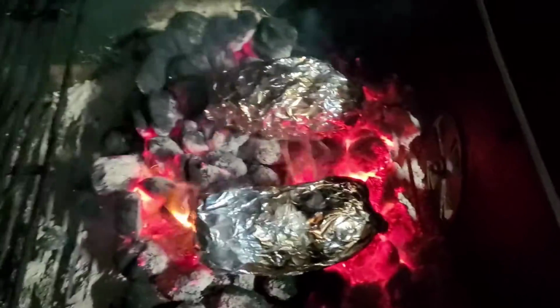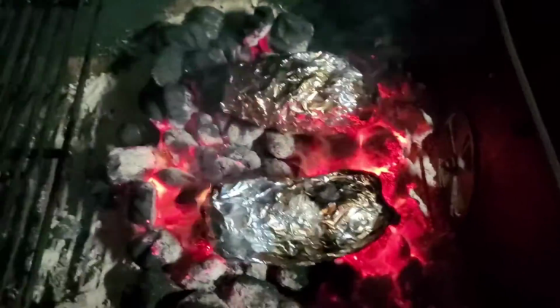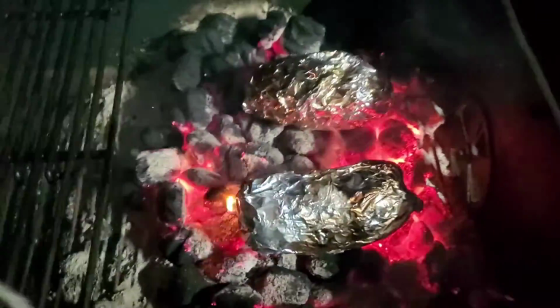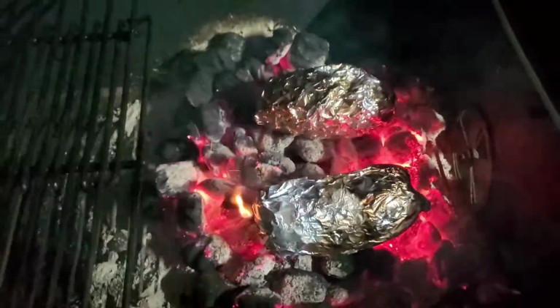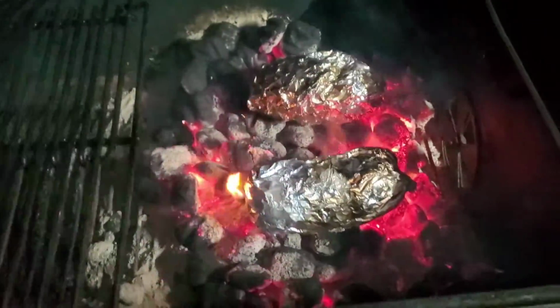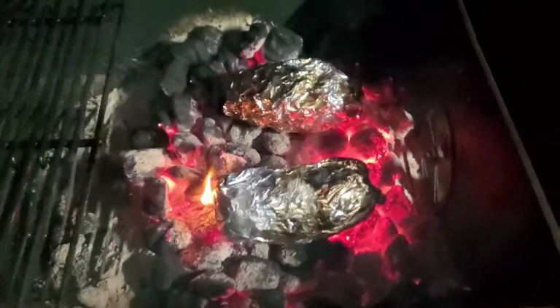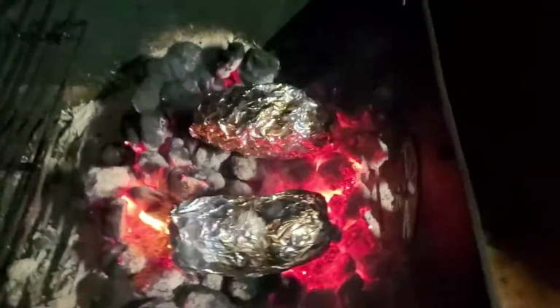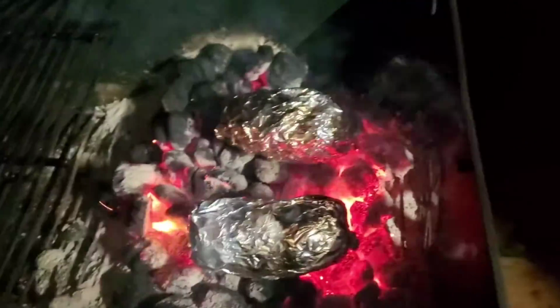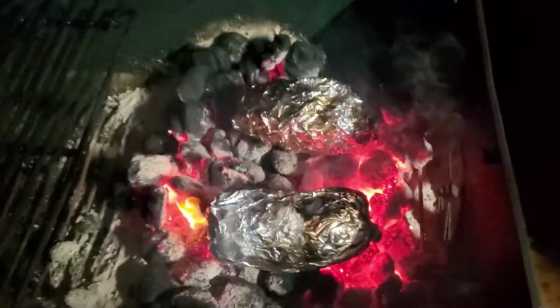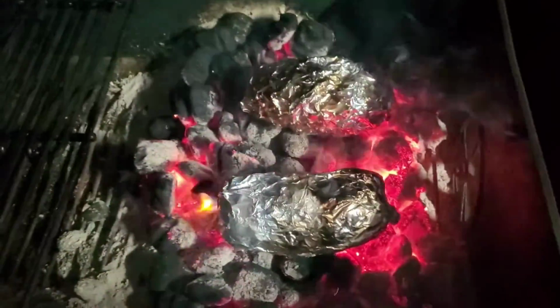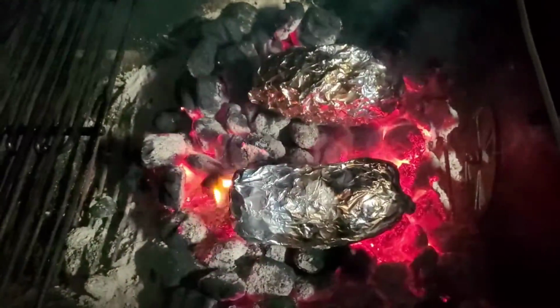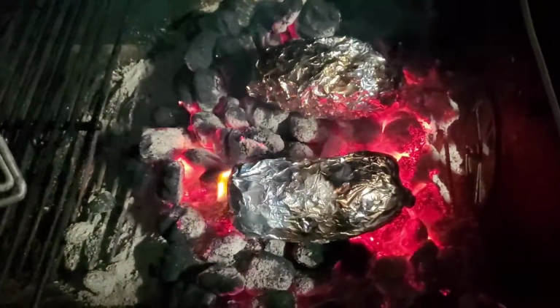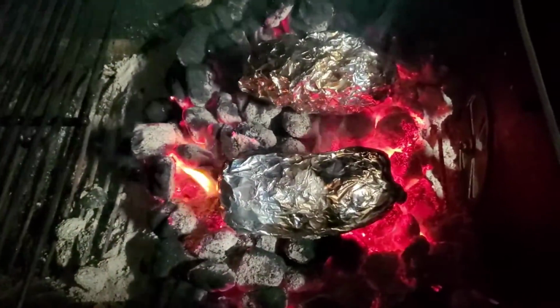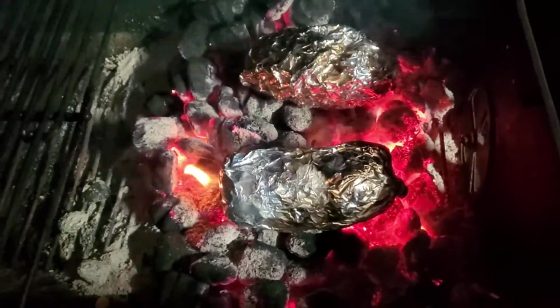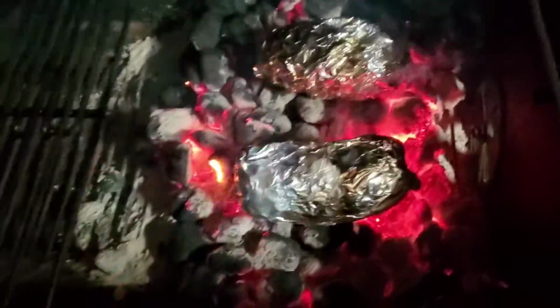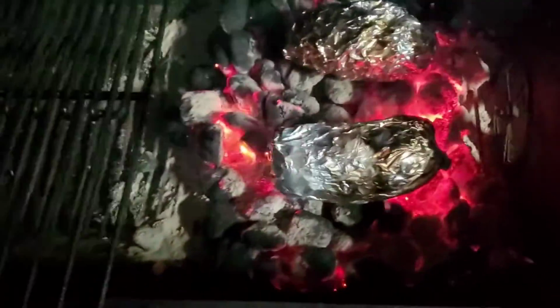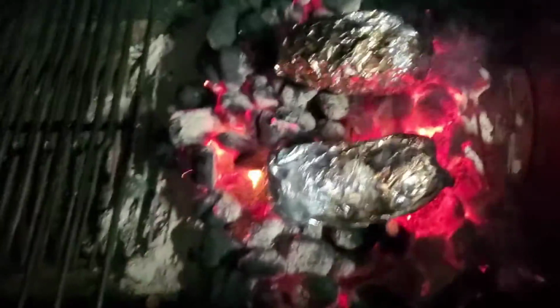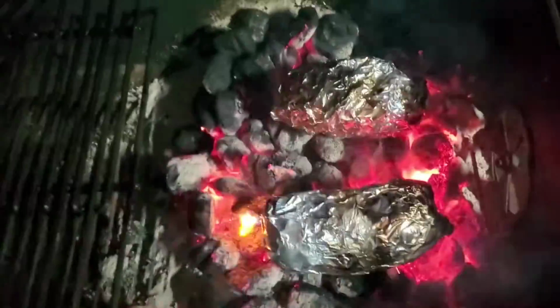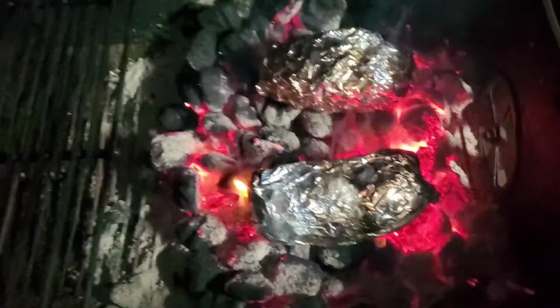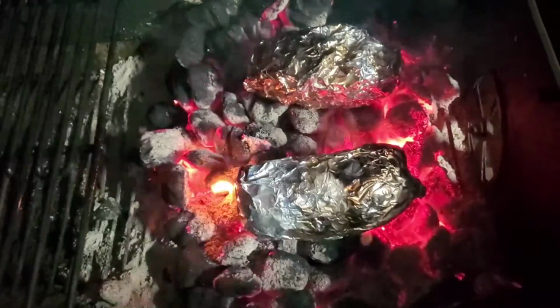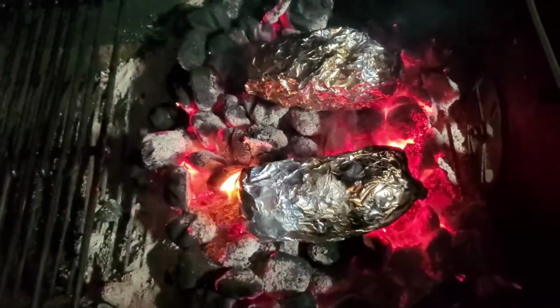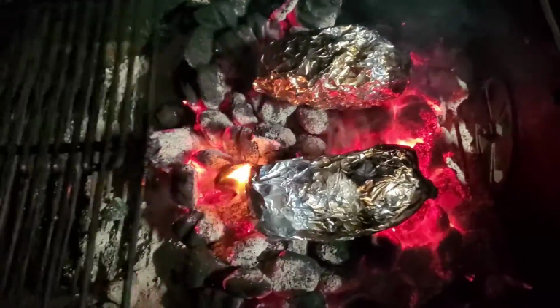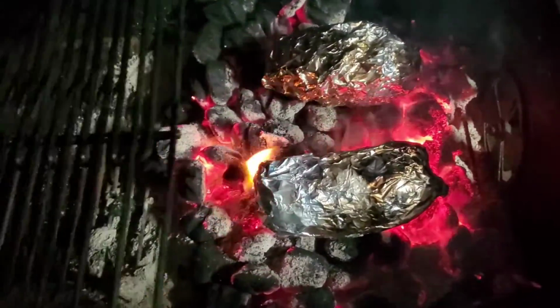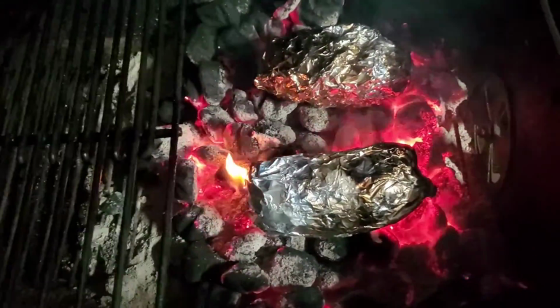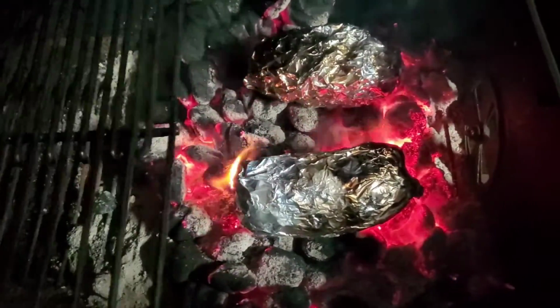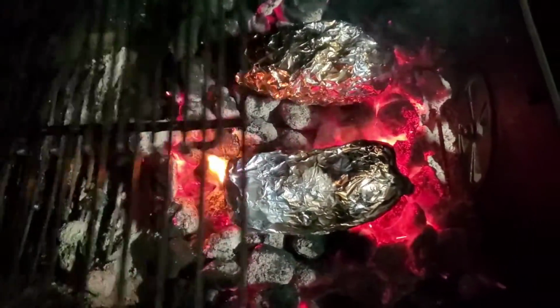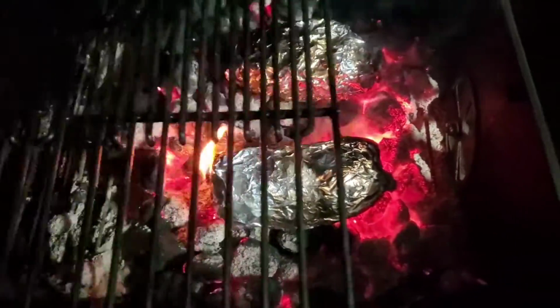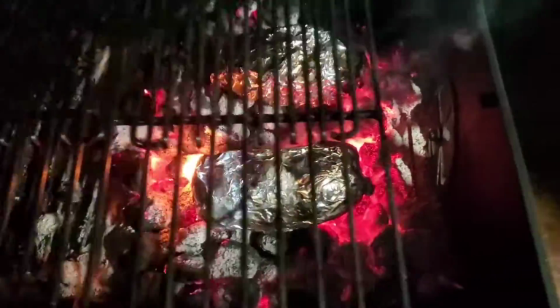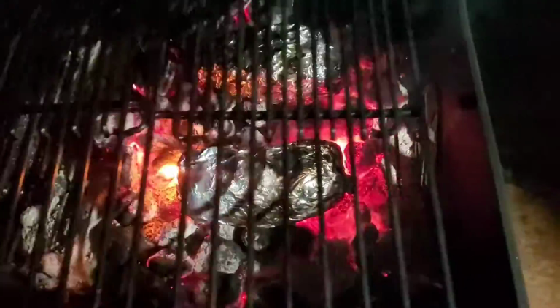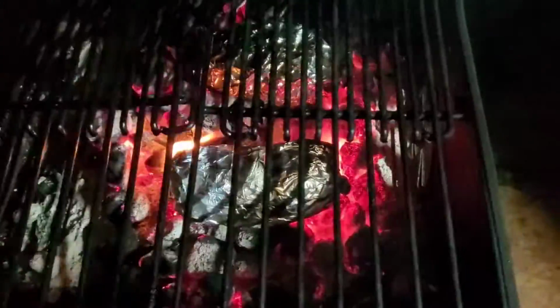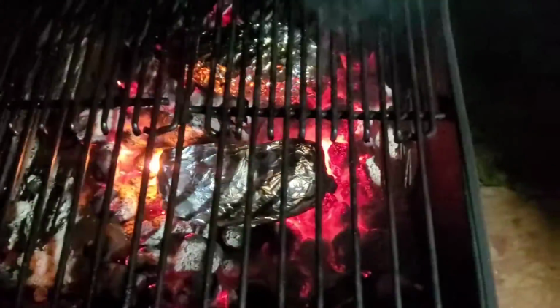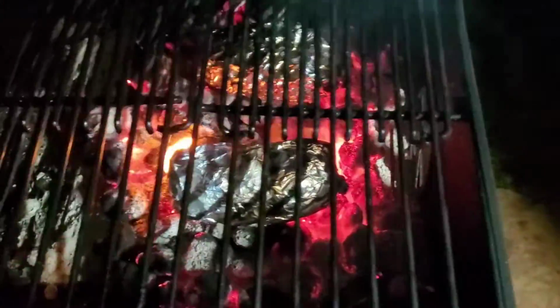The best thing about these potatoes is that you can keep them as a baked potato, or what I'm going to do is kind of basically mash them up, use them as mashed potatoes, and peel off the peel.